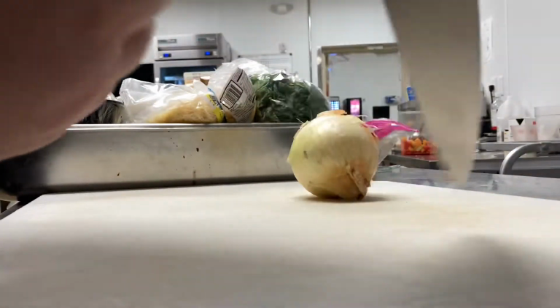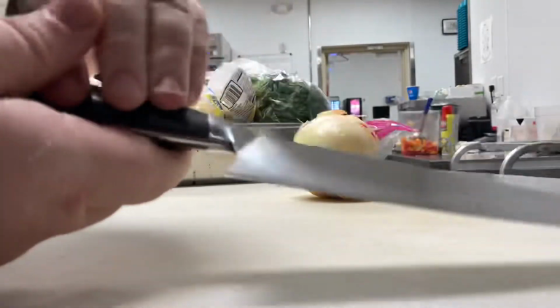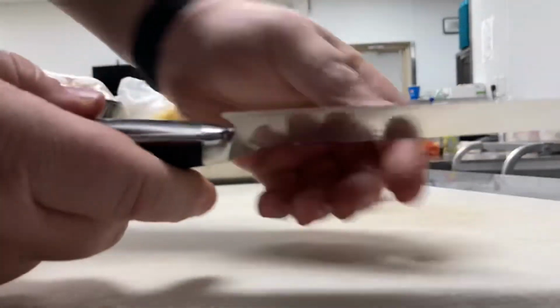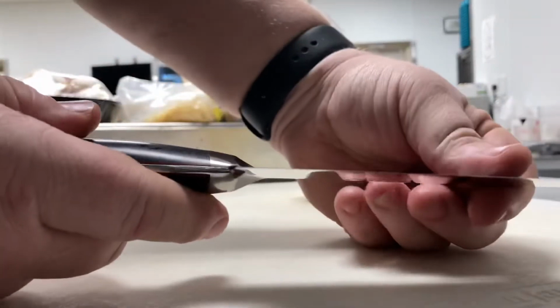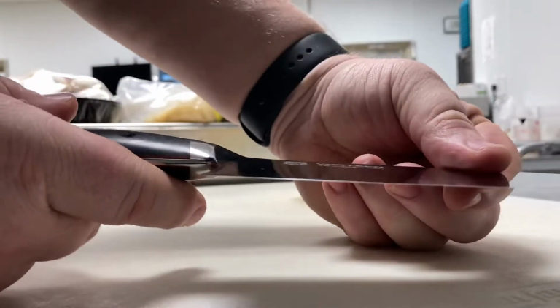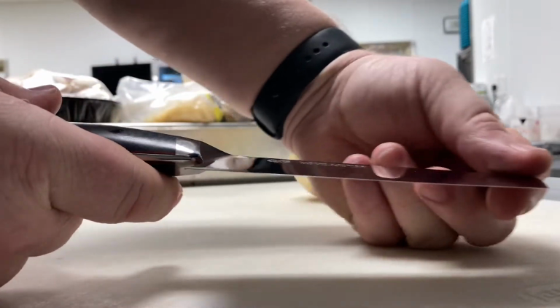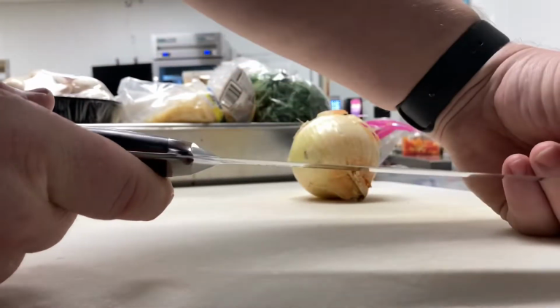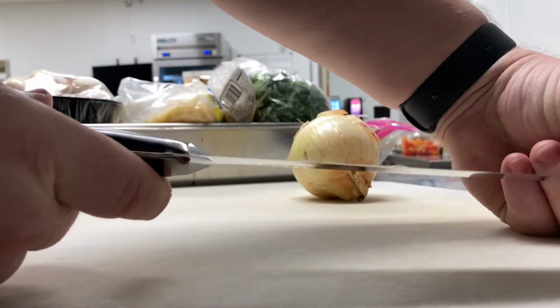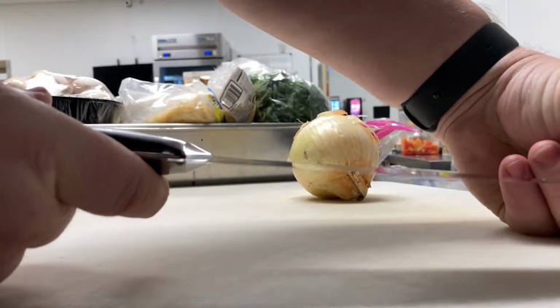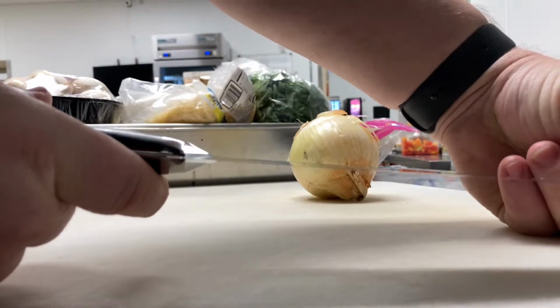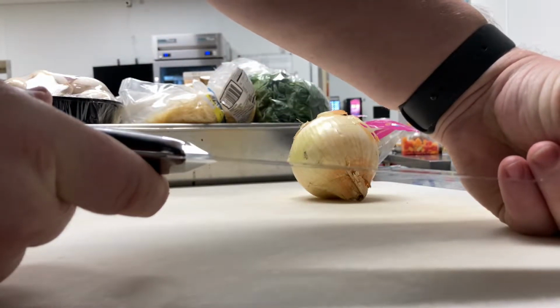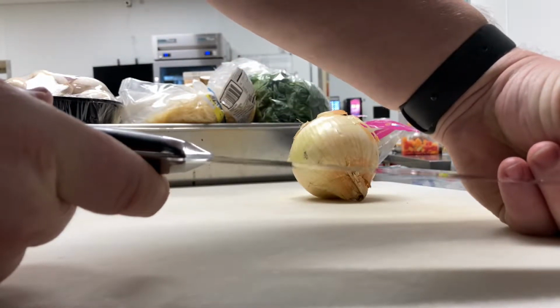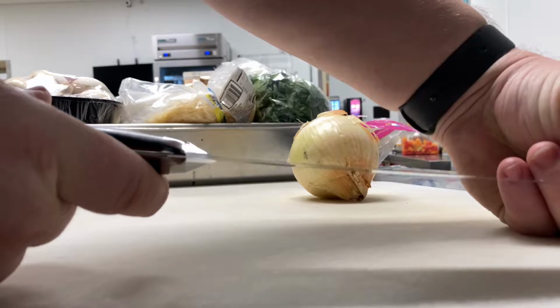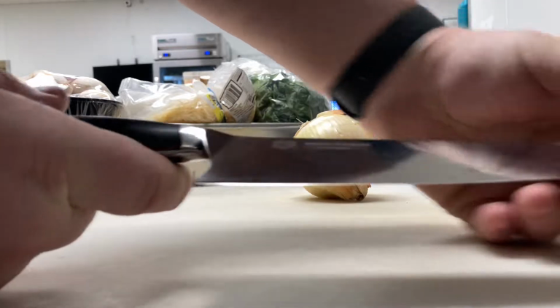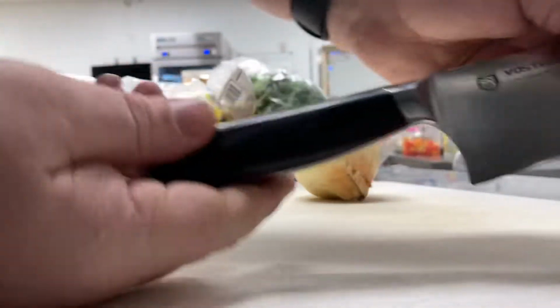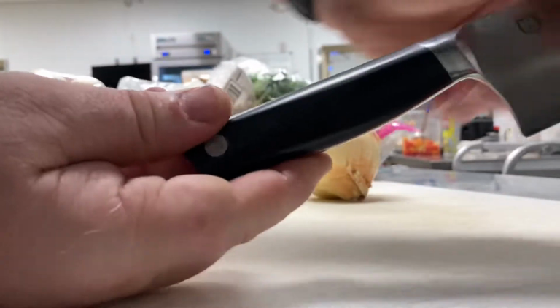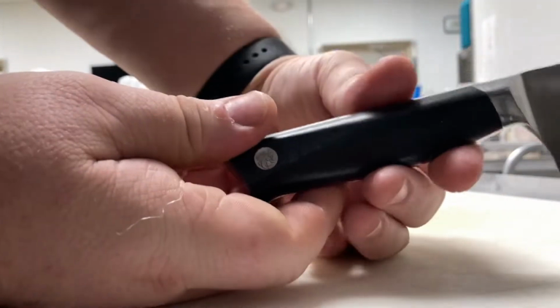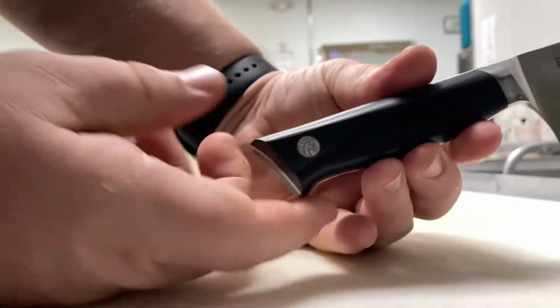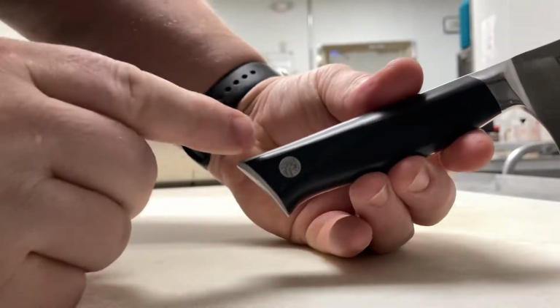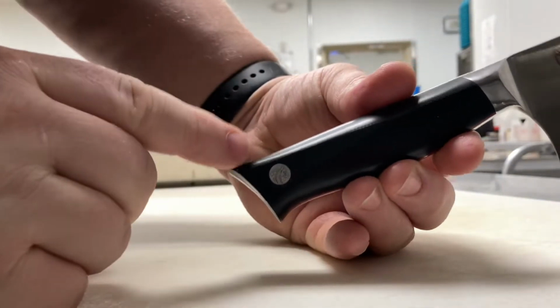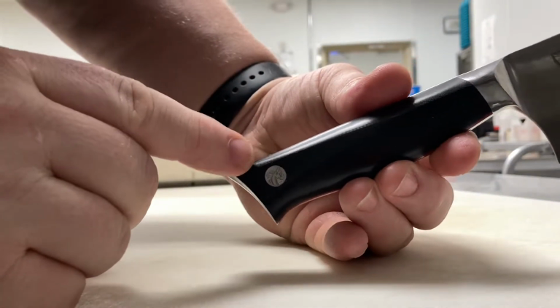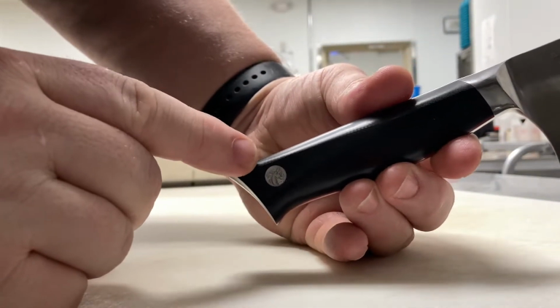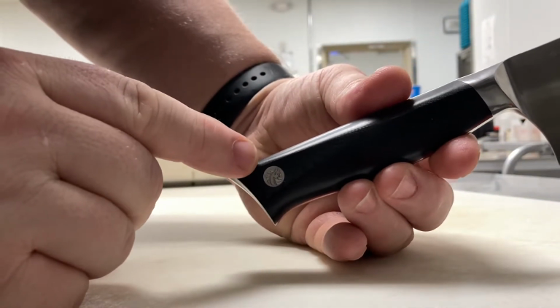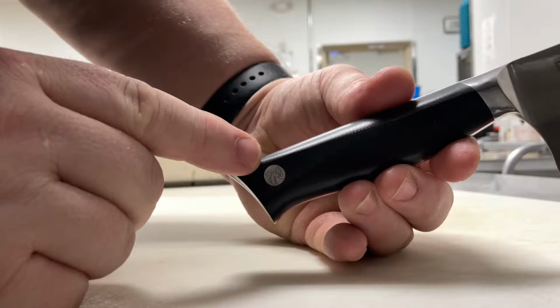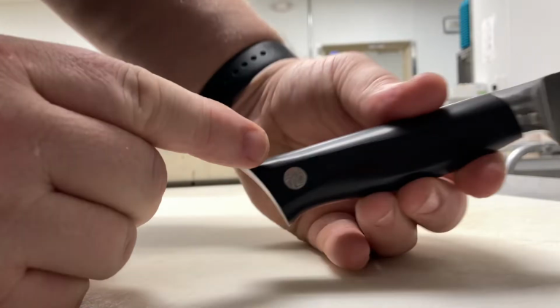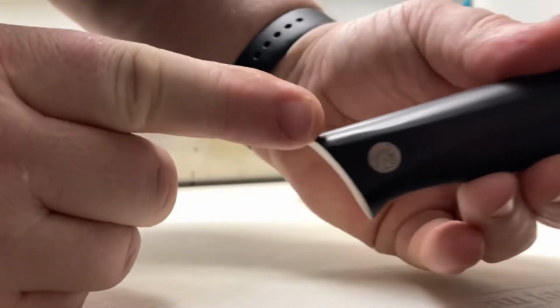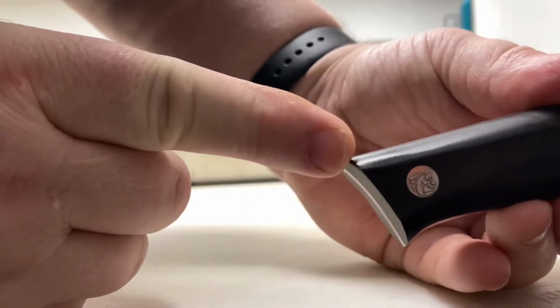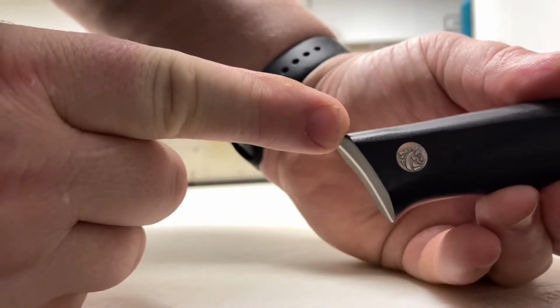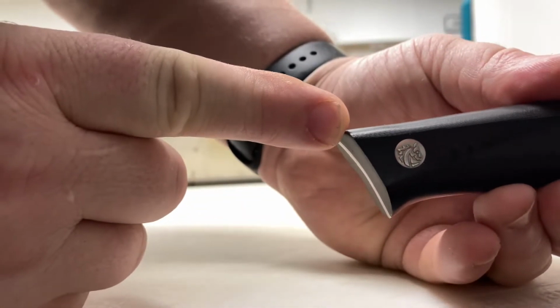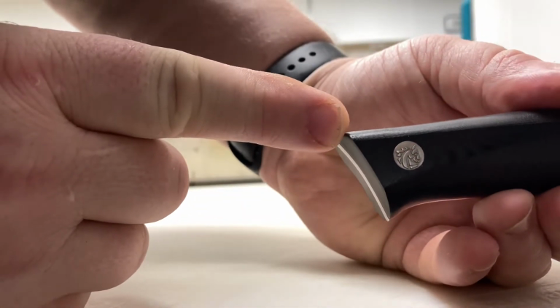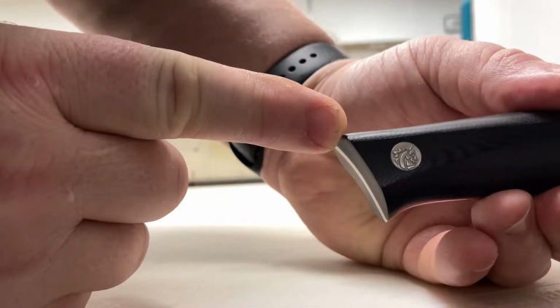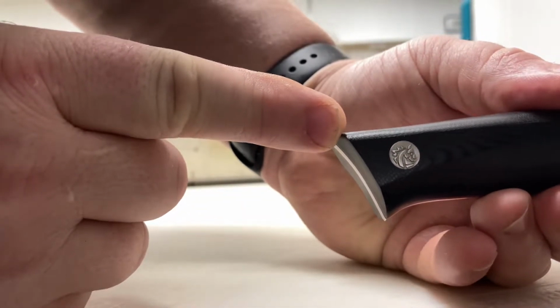This knife is so thin. Look at this — it's like a razor. It just disappears in the camera. The handle construction — I love this little medallion right here. Let's see if I can get it in the camera. See how gorgeous that is?